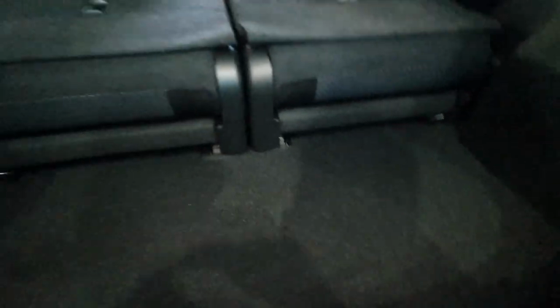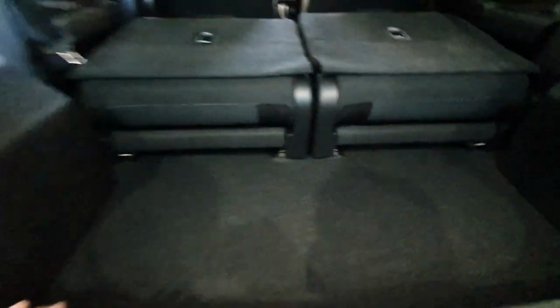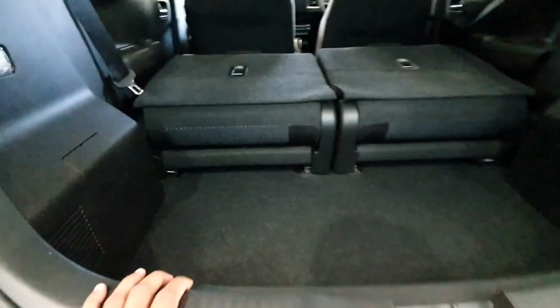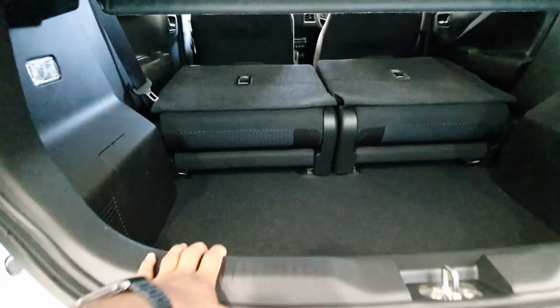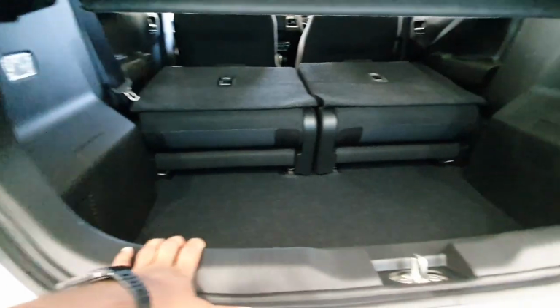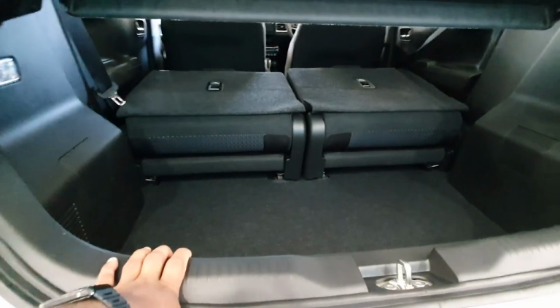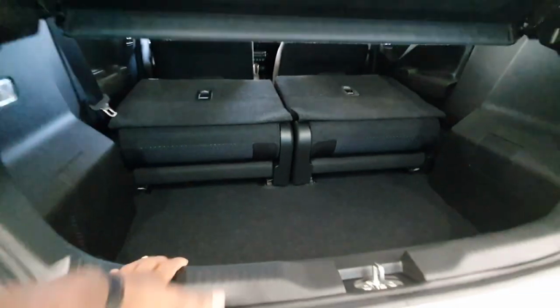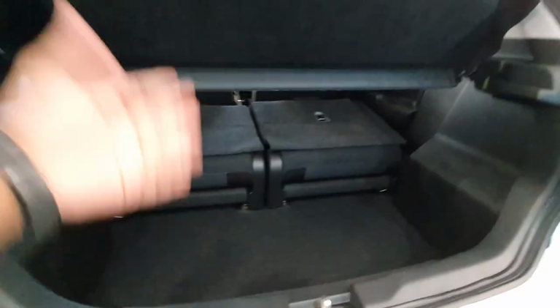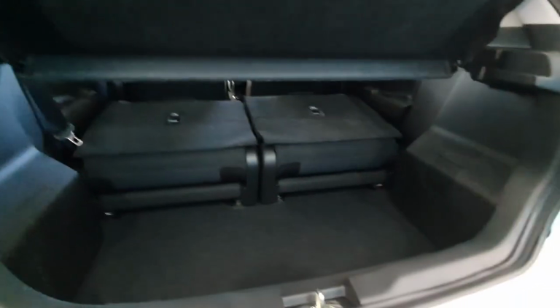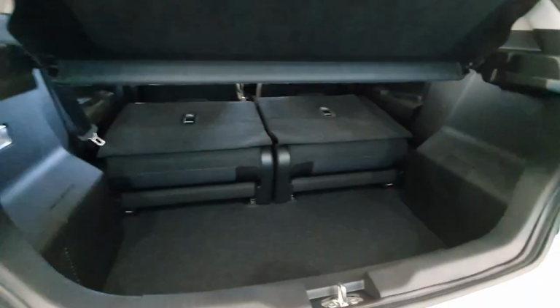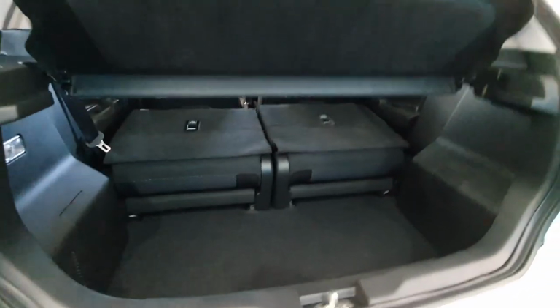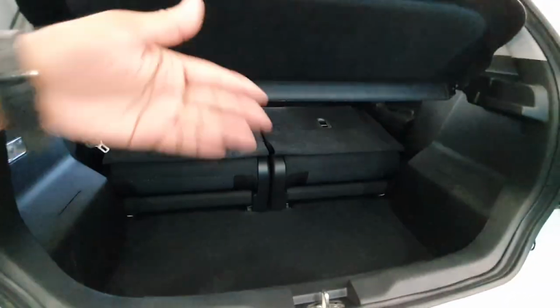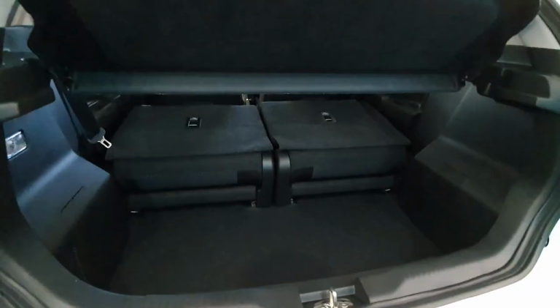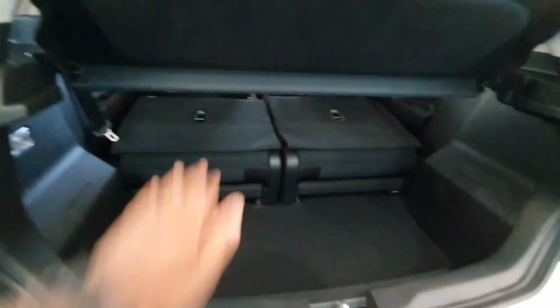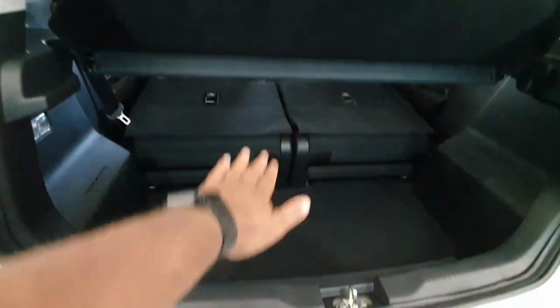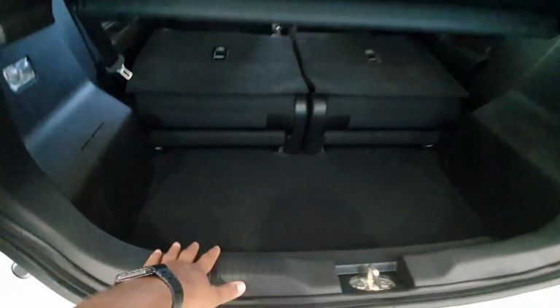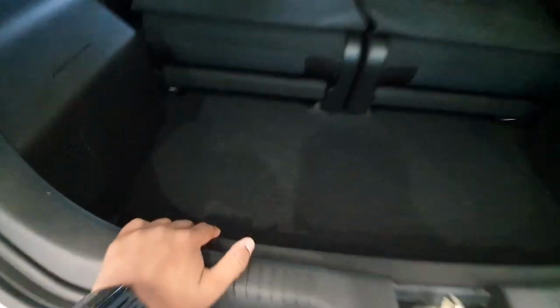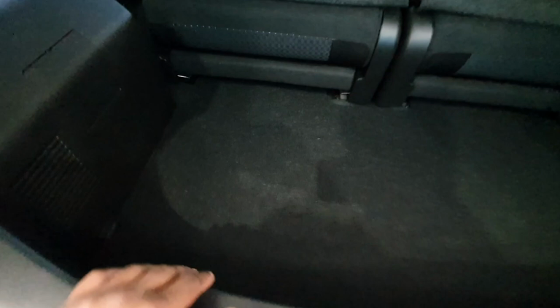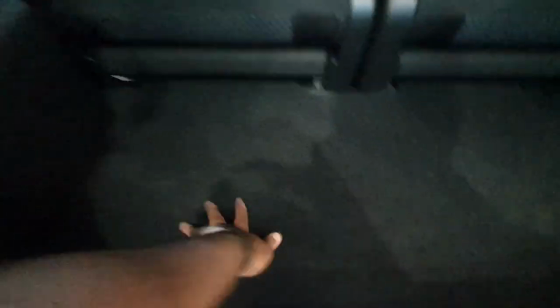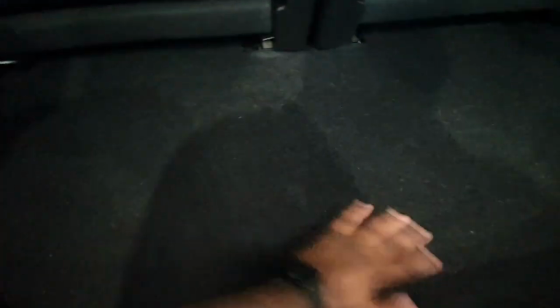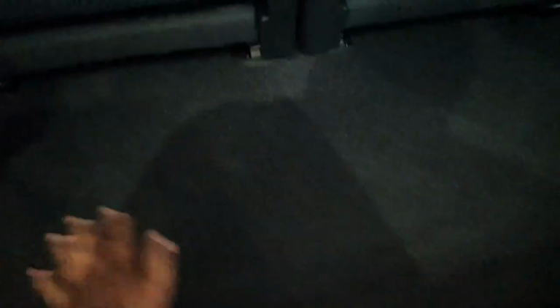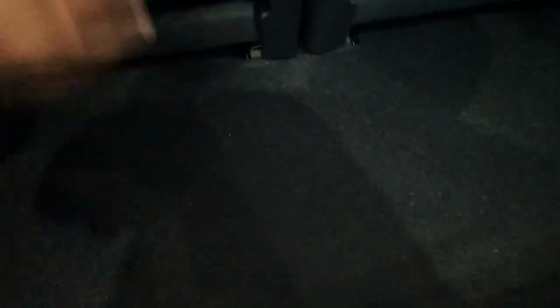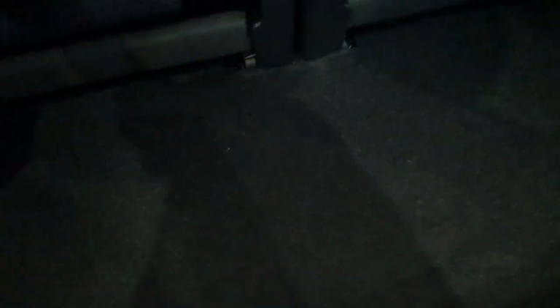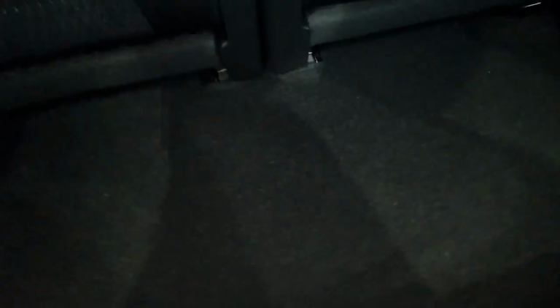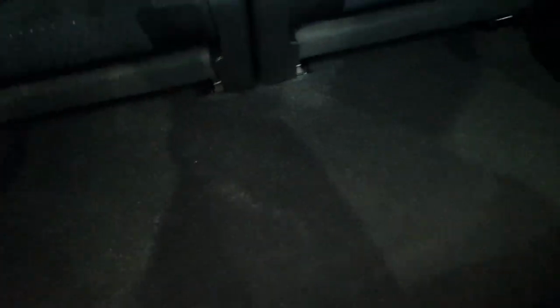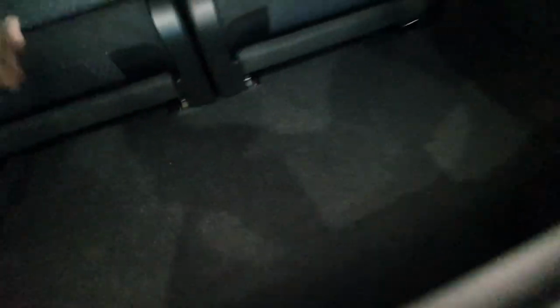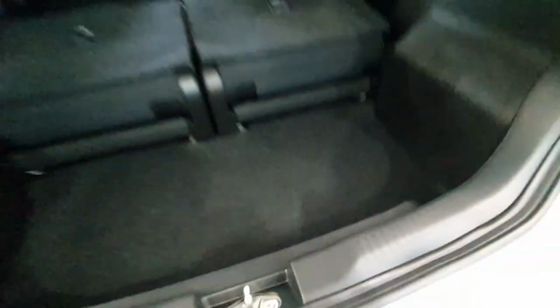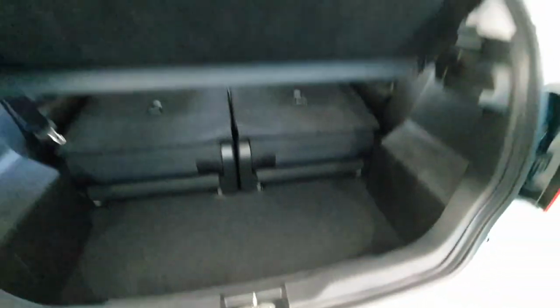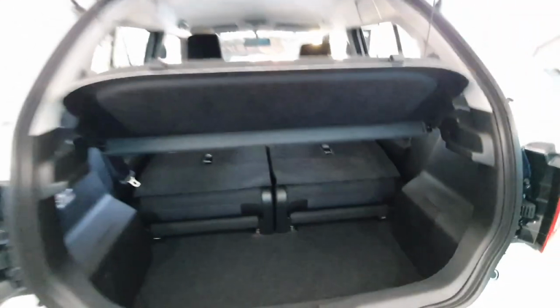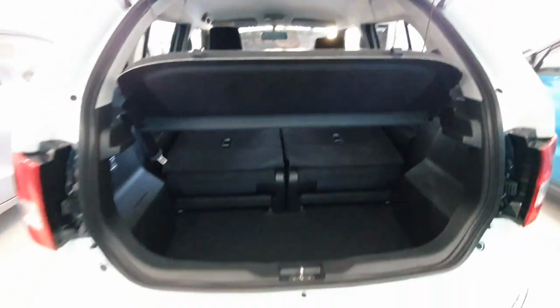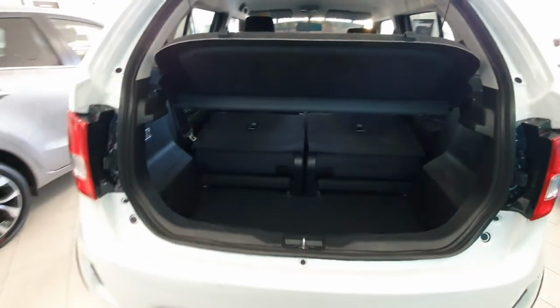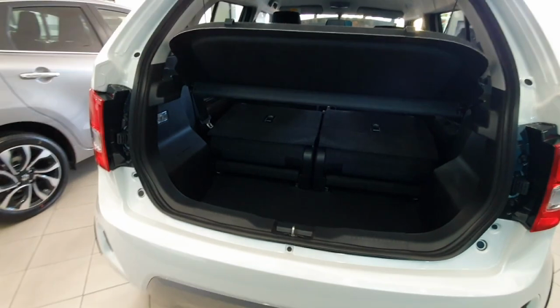You can pretty much put your suitcases on top of there. It's quite deep, so it's good — not much lengthways, but it's quite deep for a car of this size. I'd say that's pretty good on Suzuki's end.